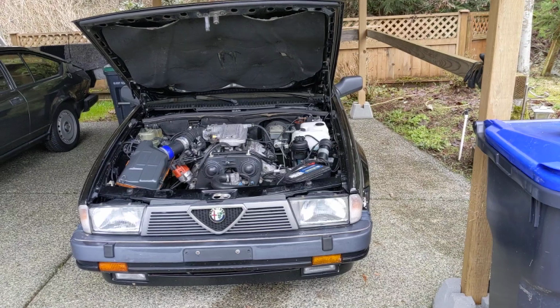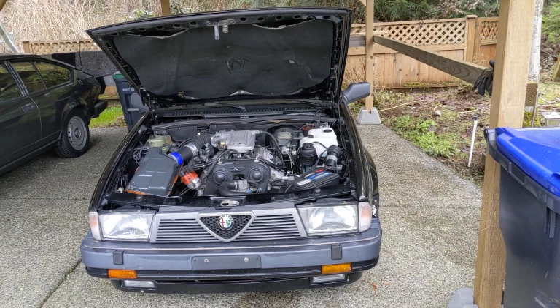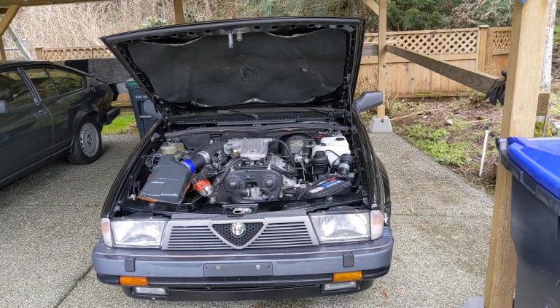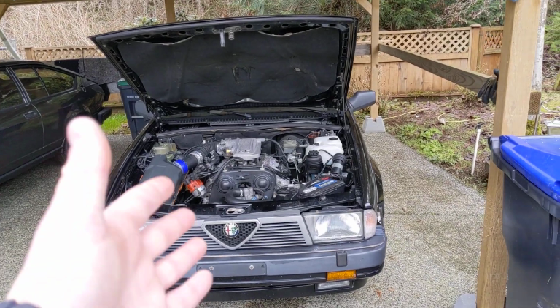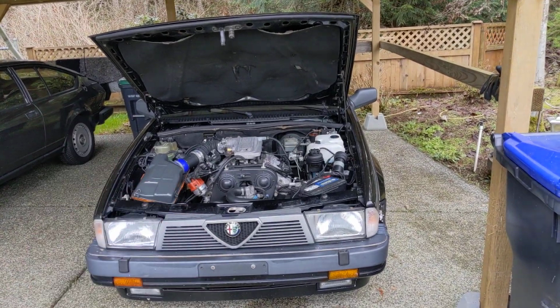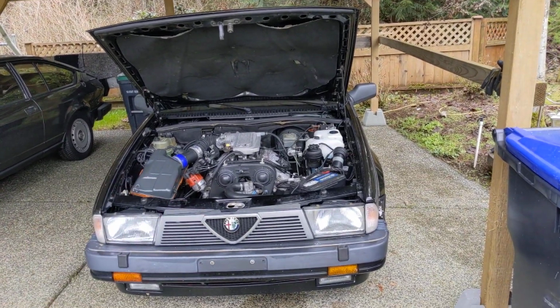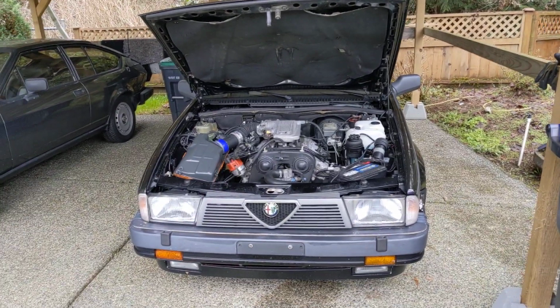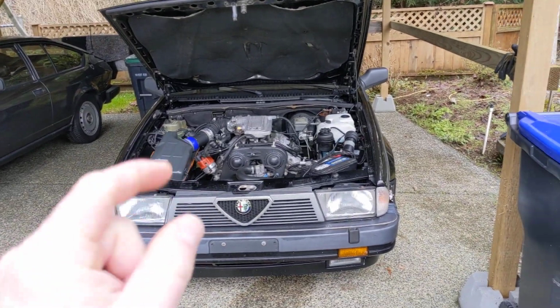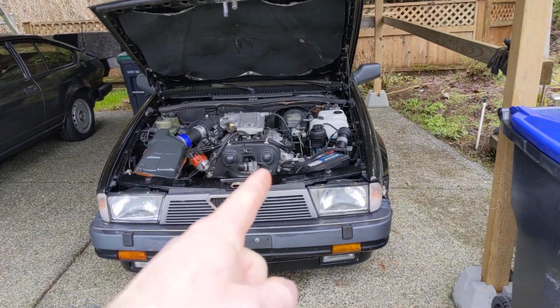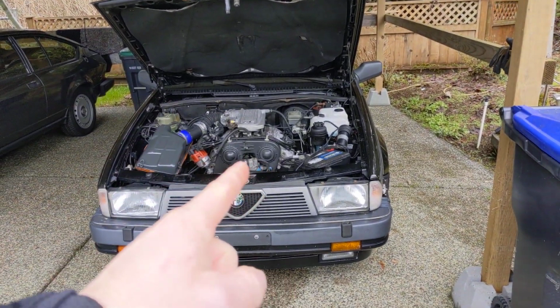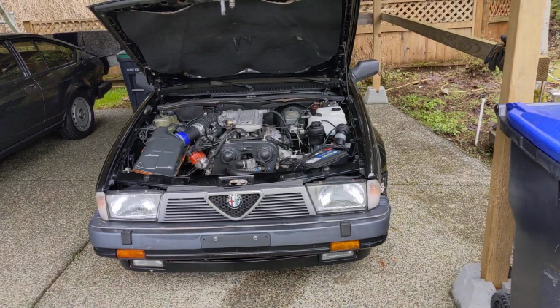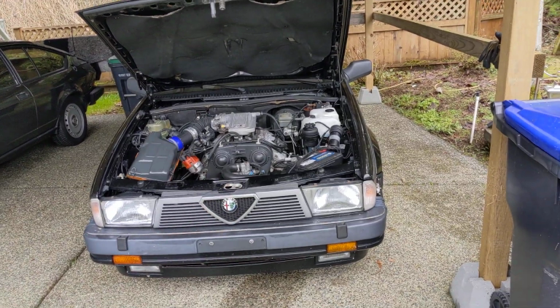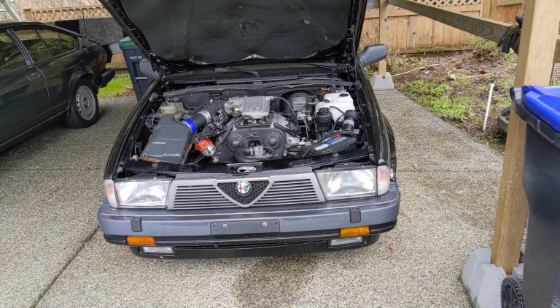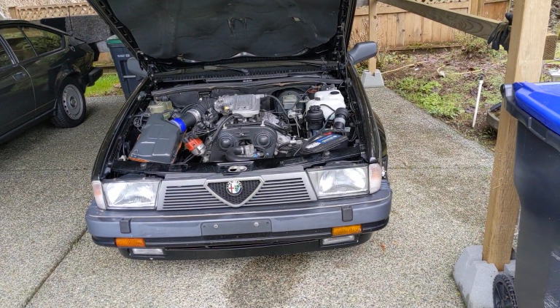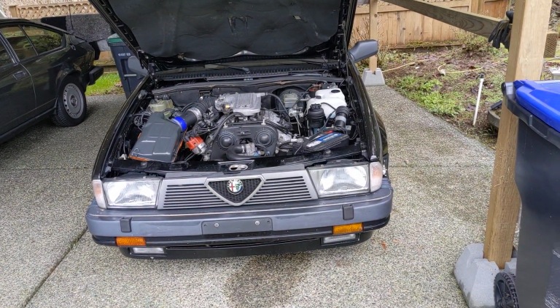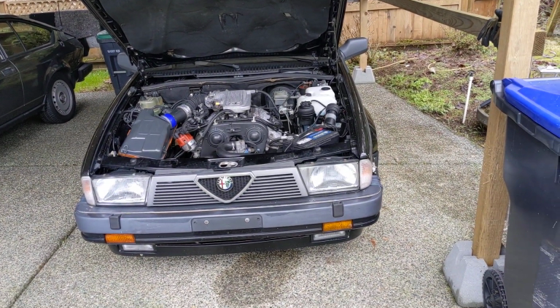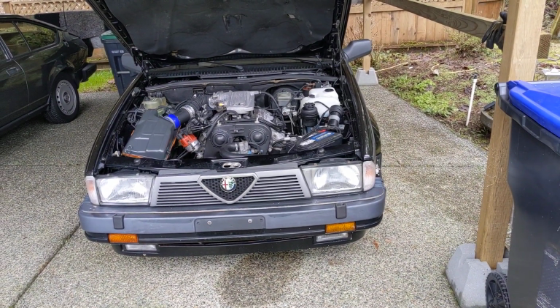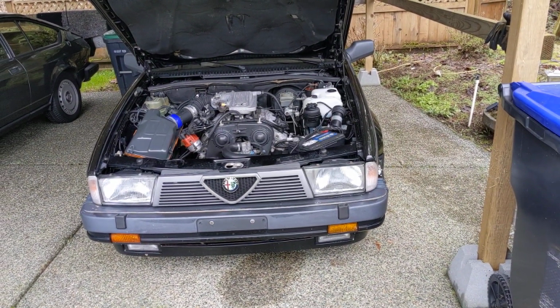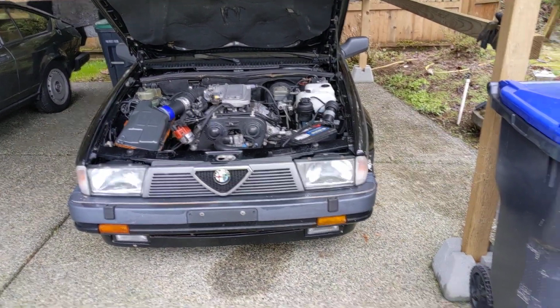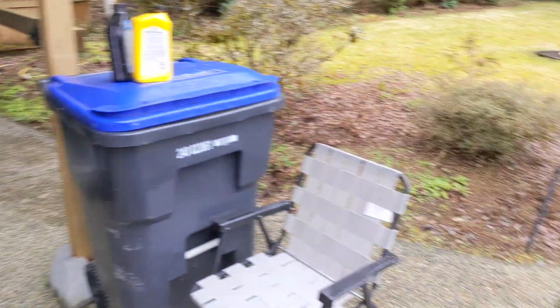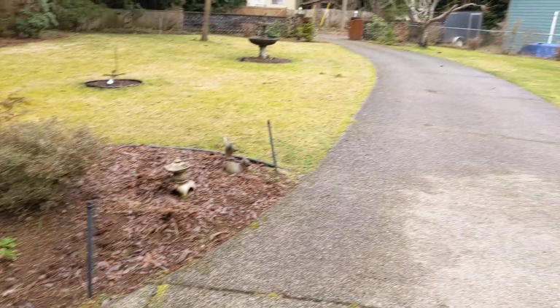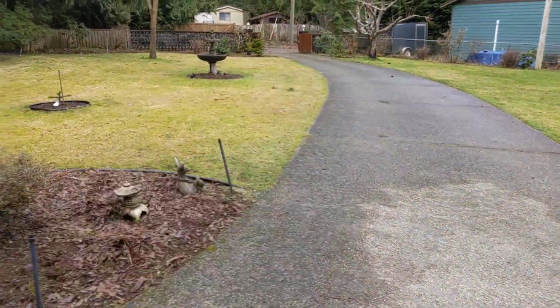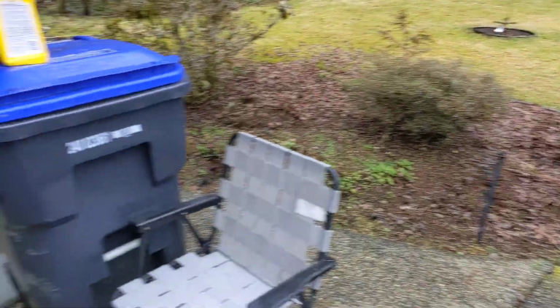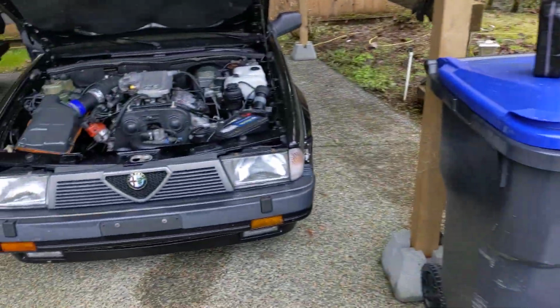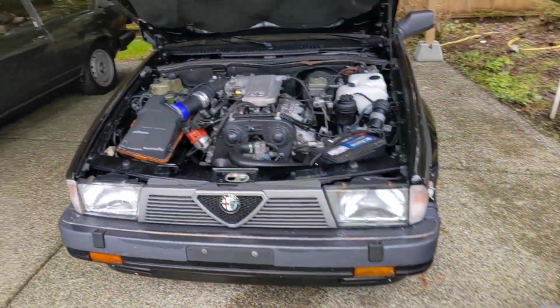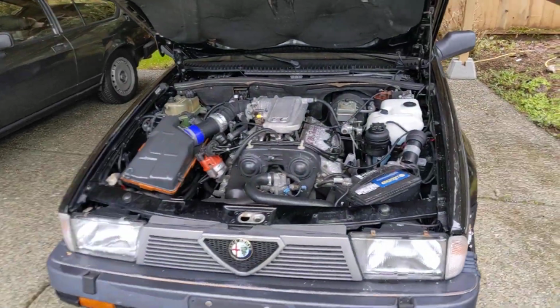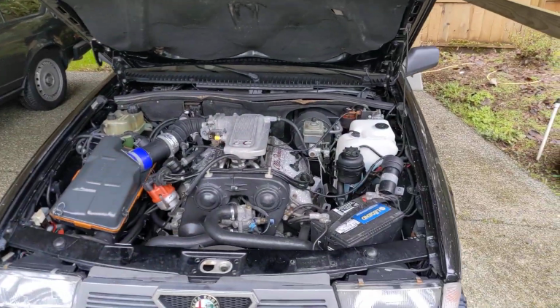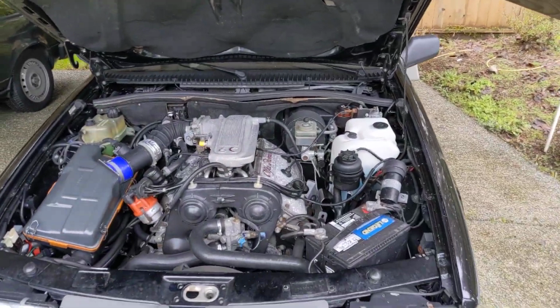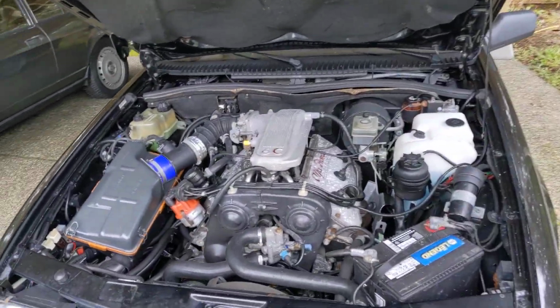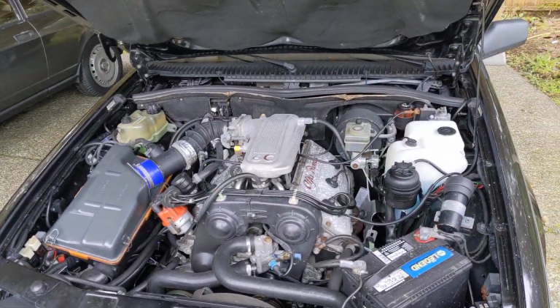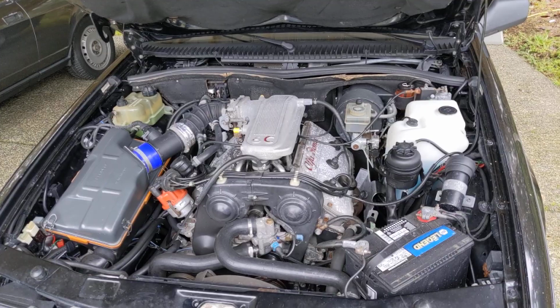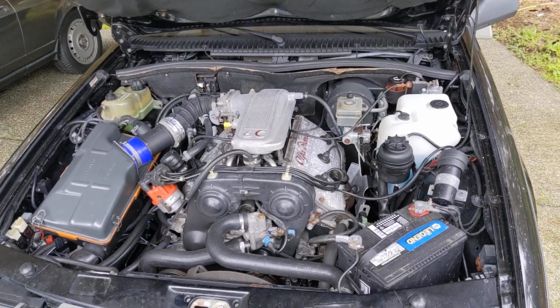It's been about three months since I've run the Milano — that's a fiscal quarter for you accountant types. So I figured I'd give it a run, maybe drive it up and down the driveway, move stuff around a bit, warm up the engine.